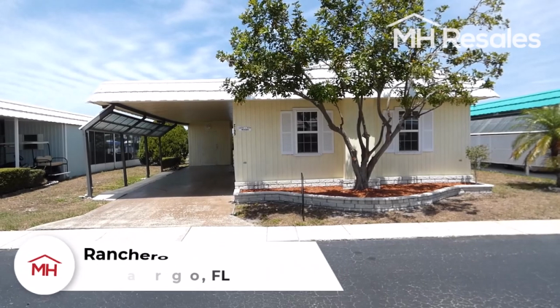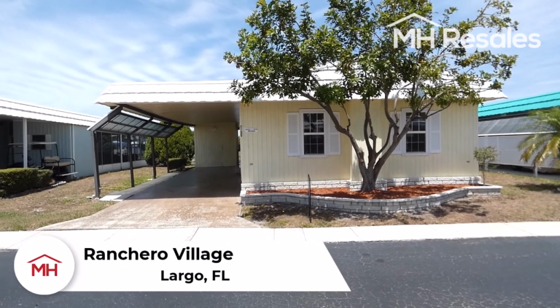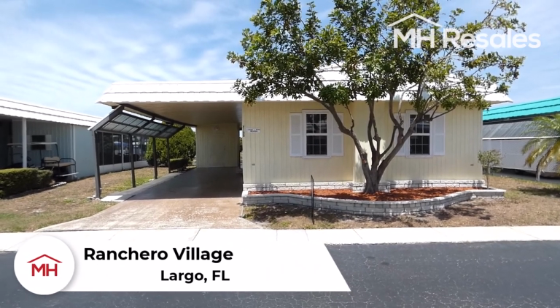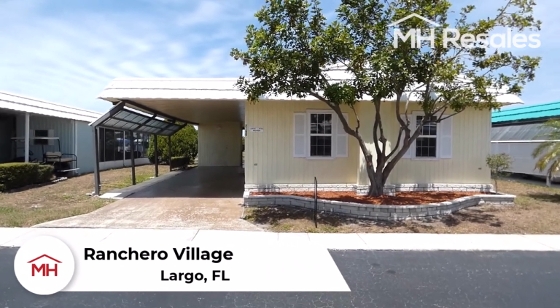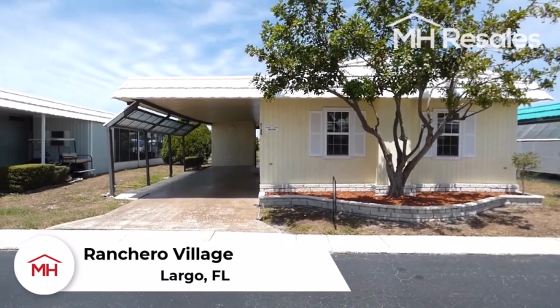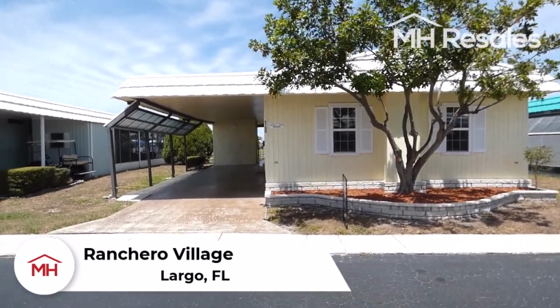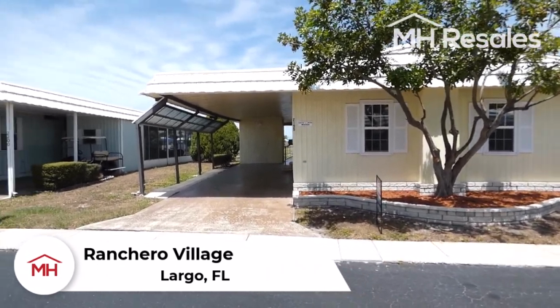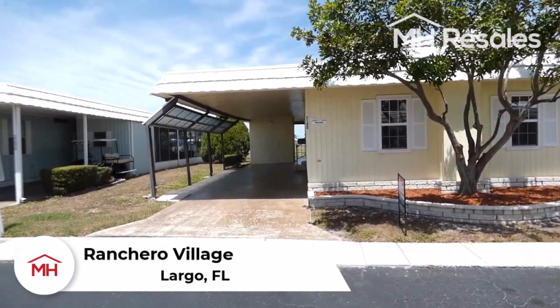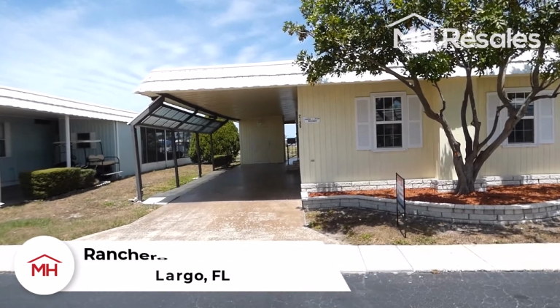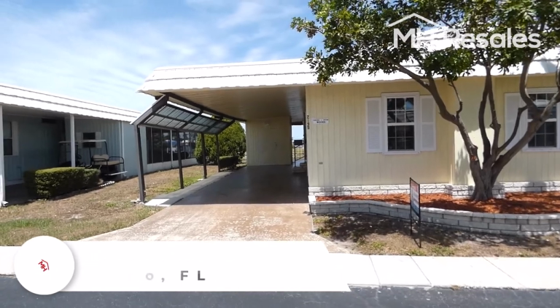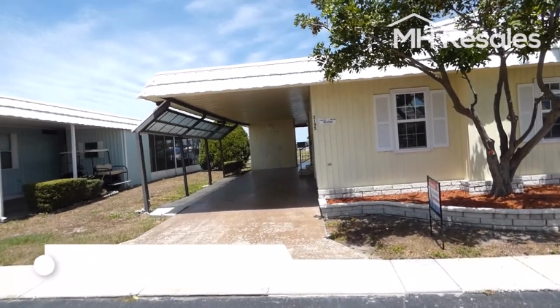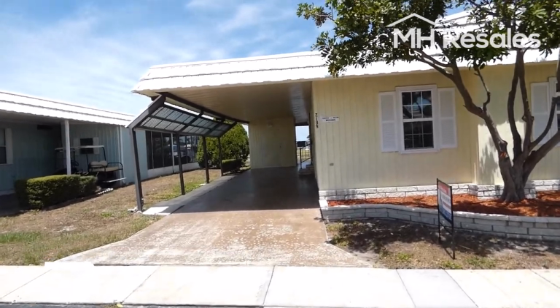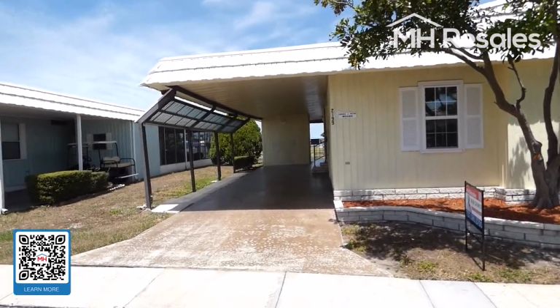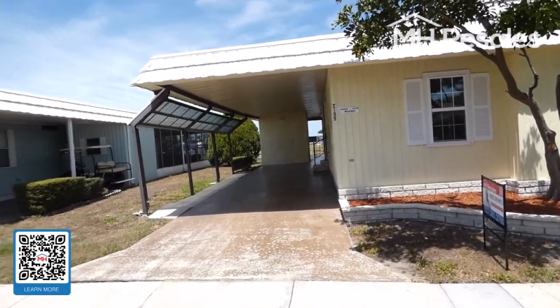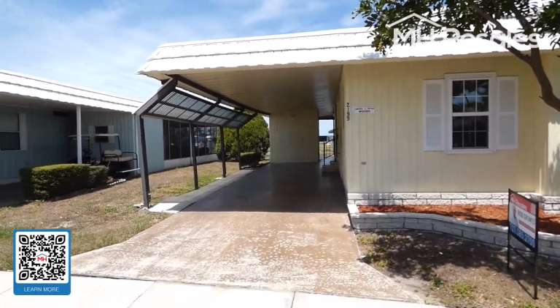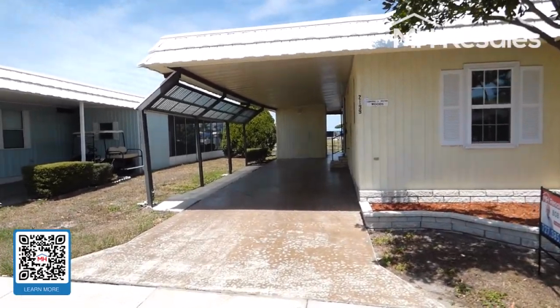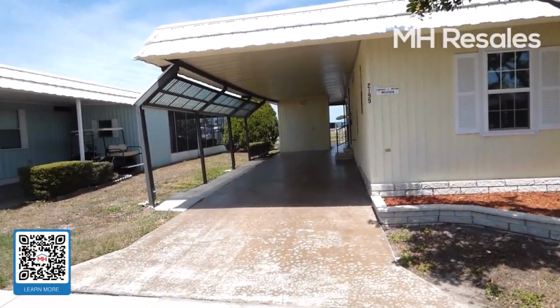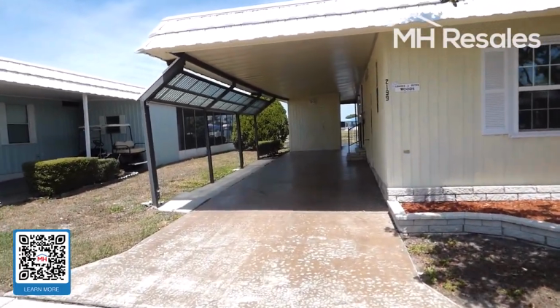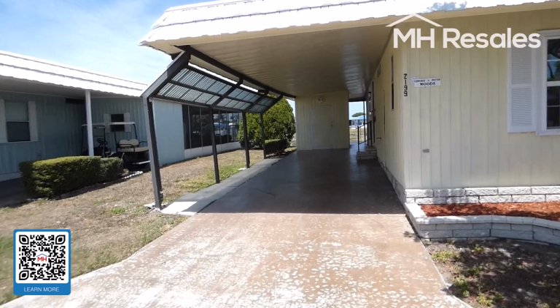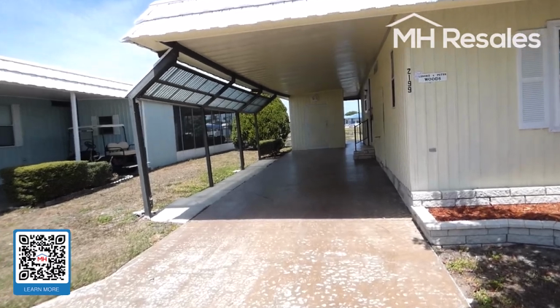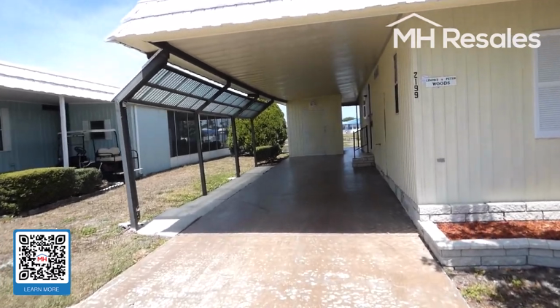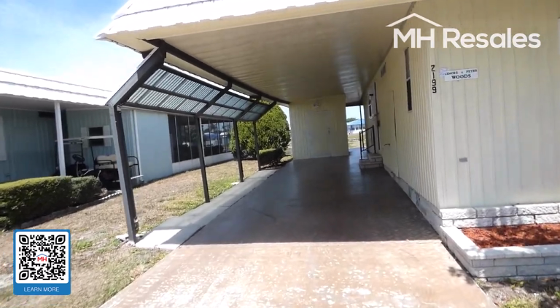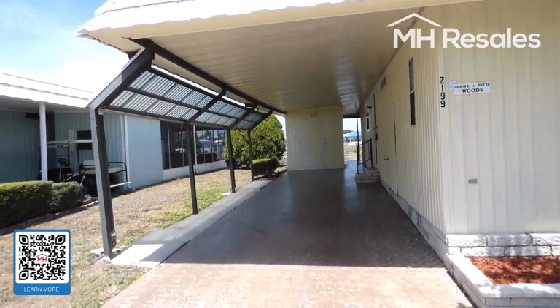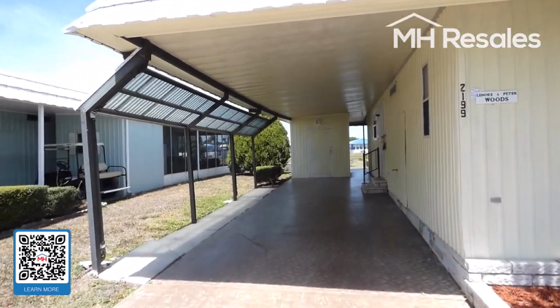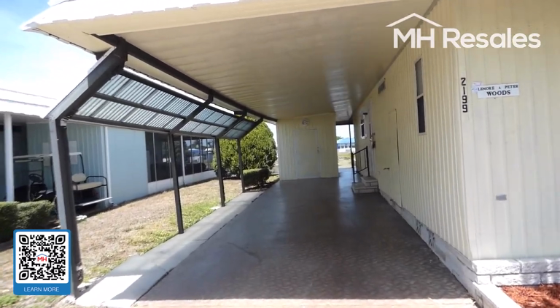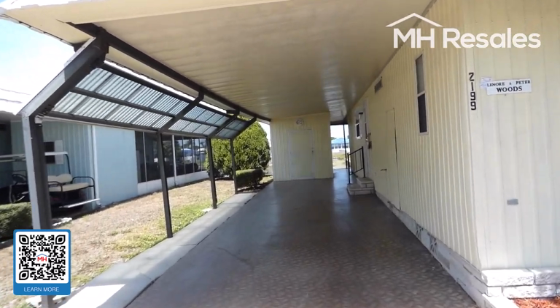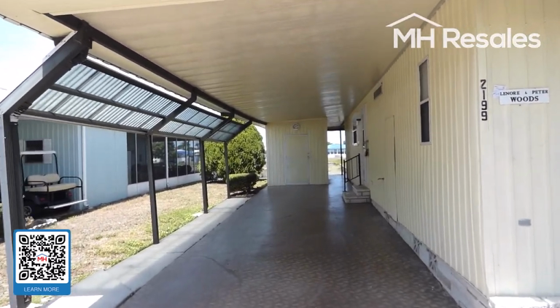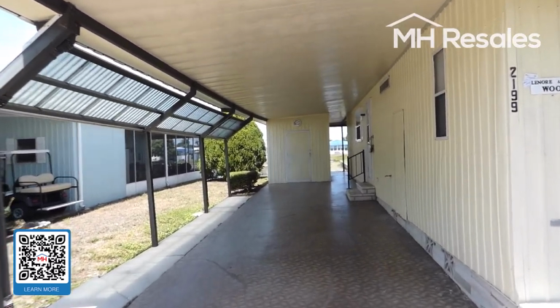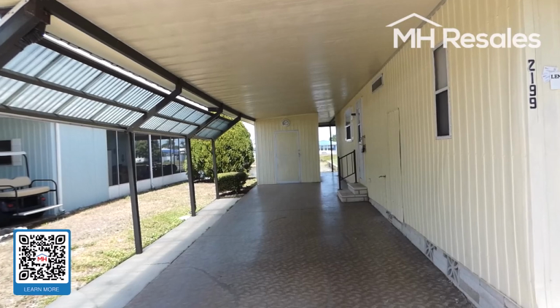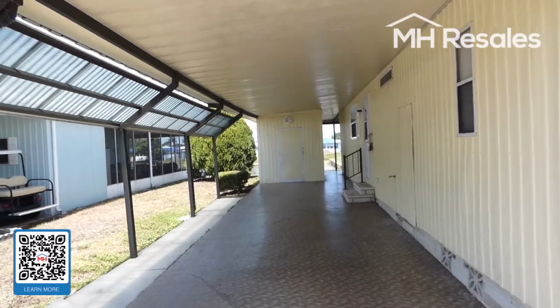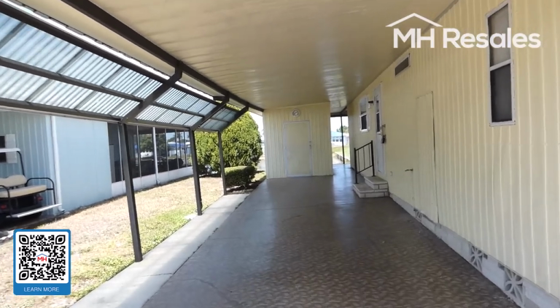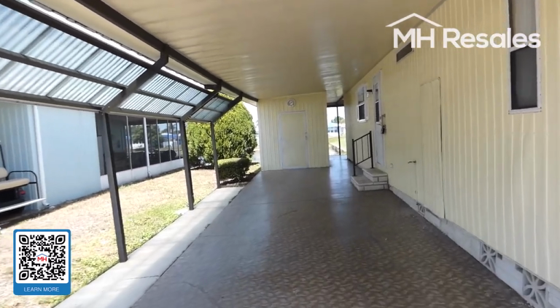This home is located in Ranchero Village, Largo, Florida. This home is a waterfront home on one of the three lakes in the park. This one is known as South Lake.